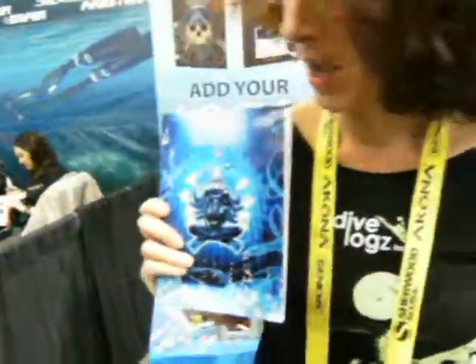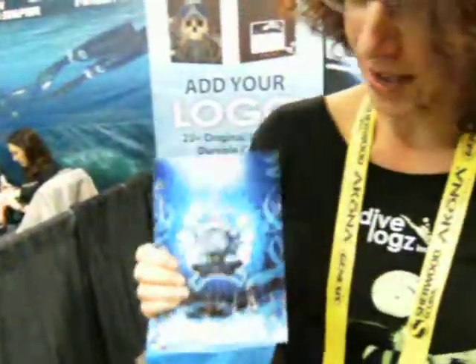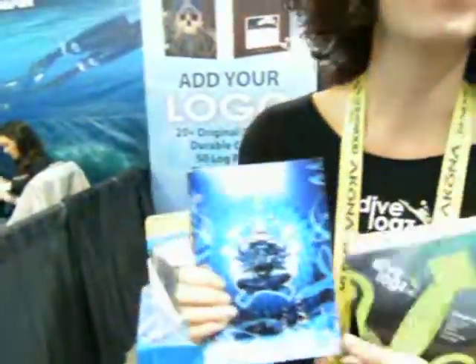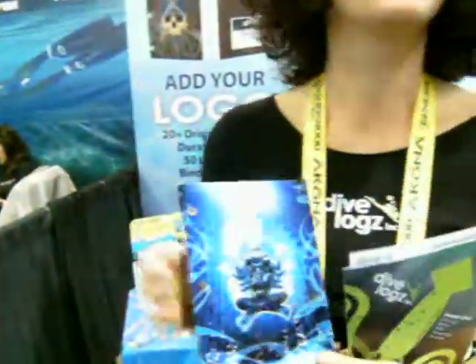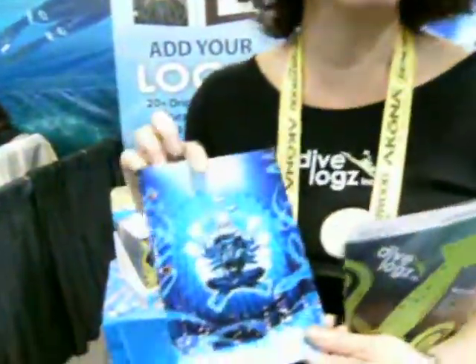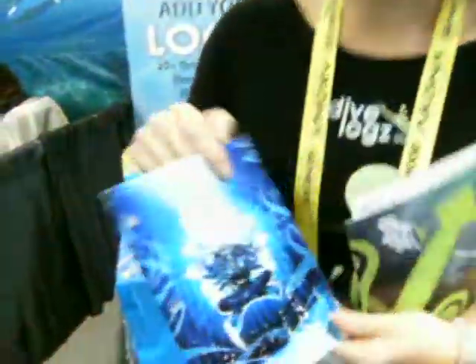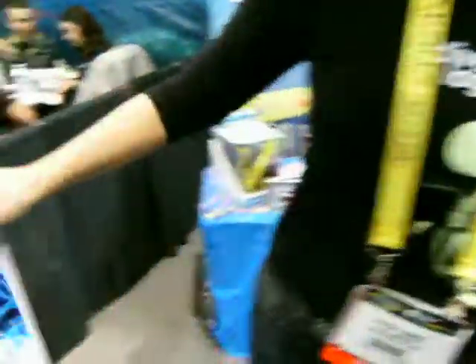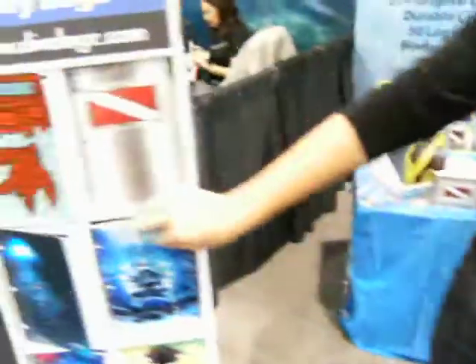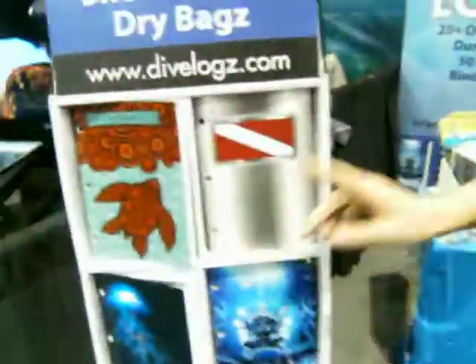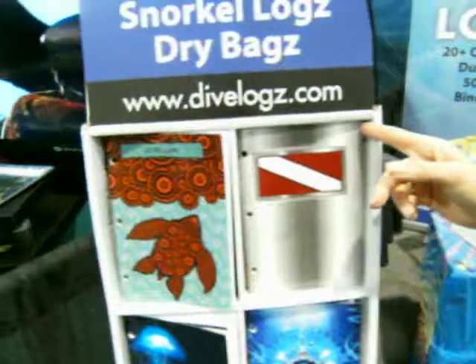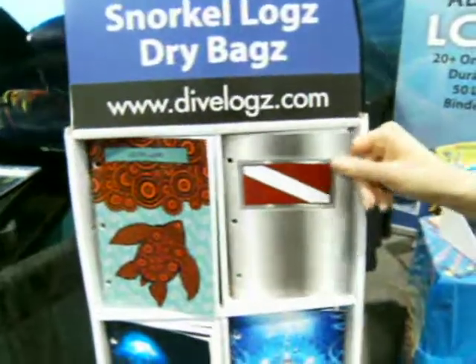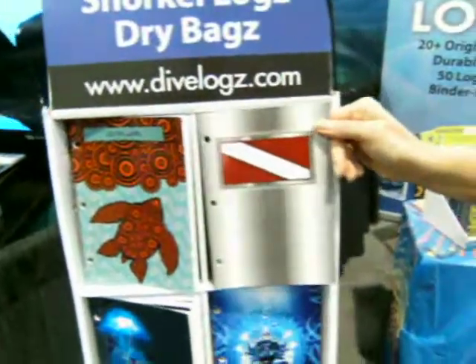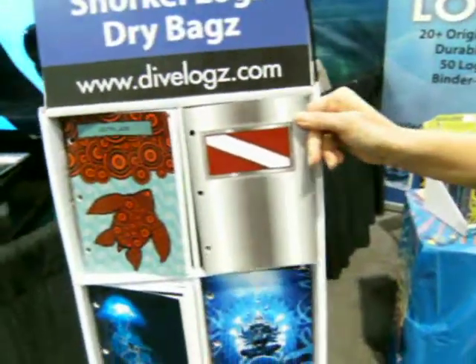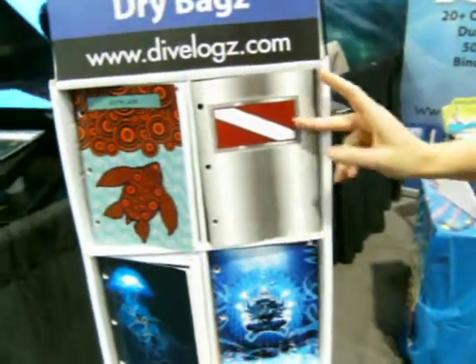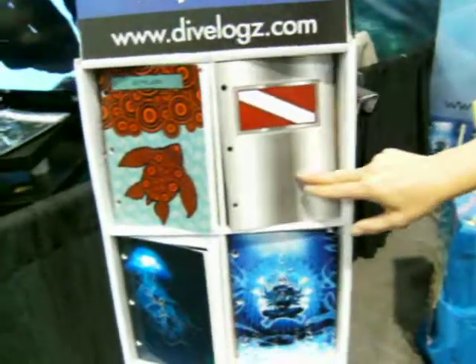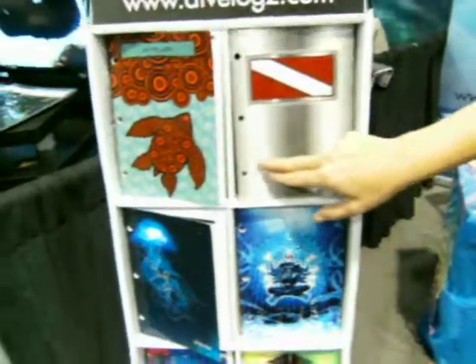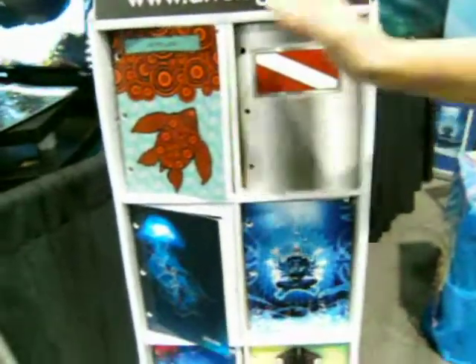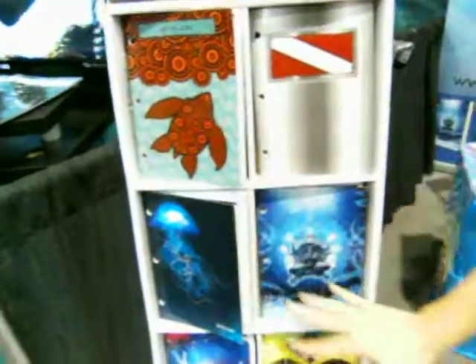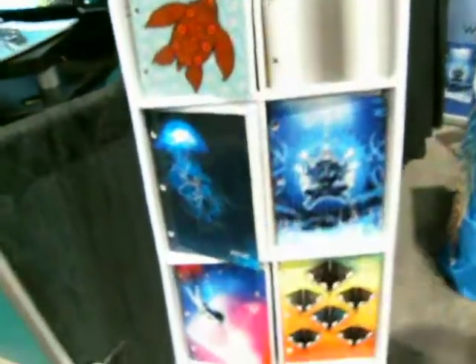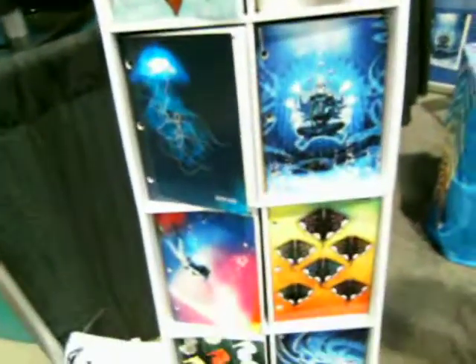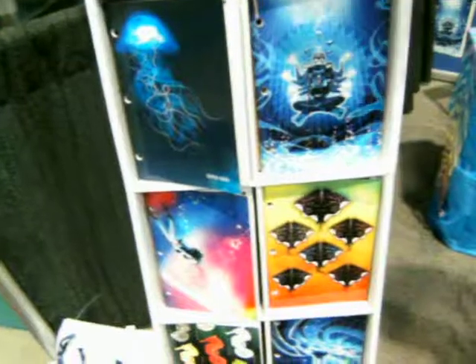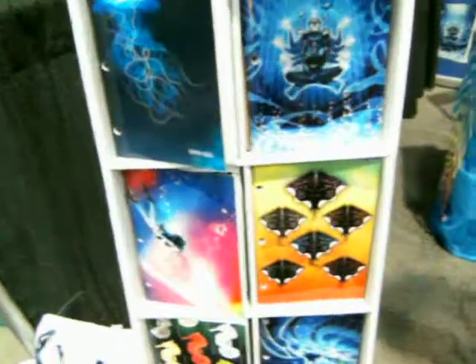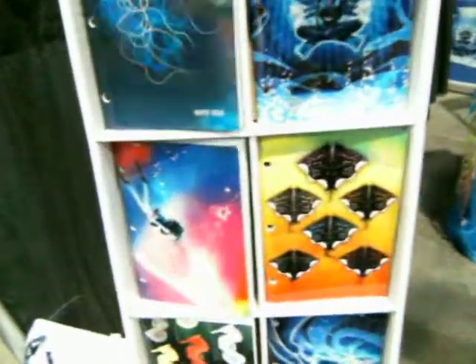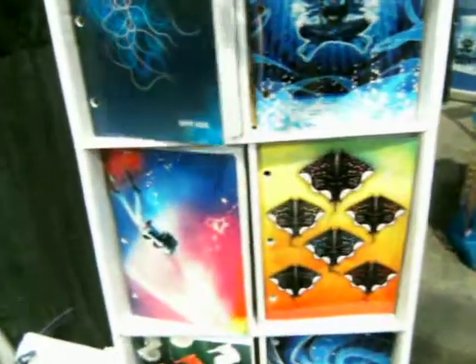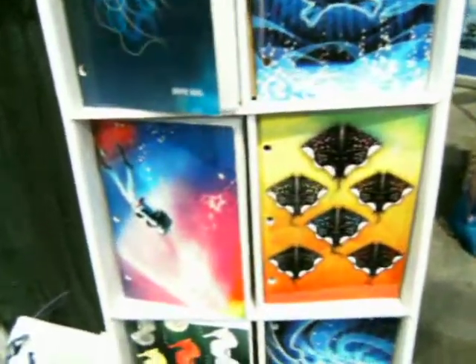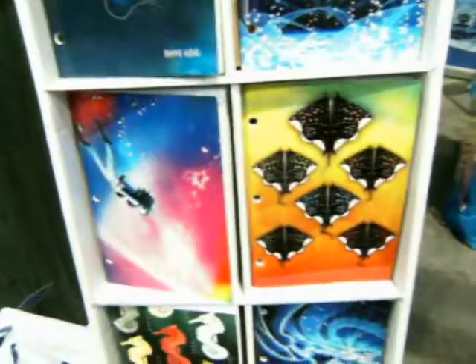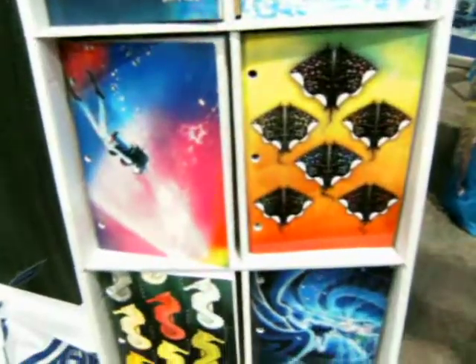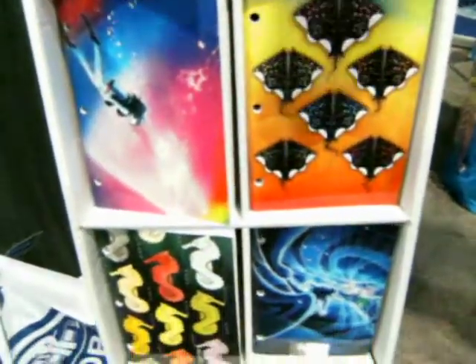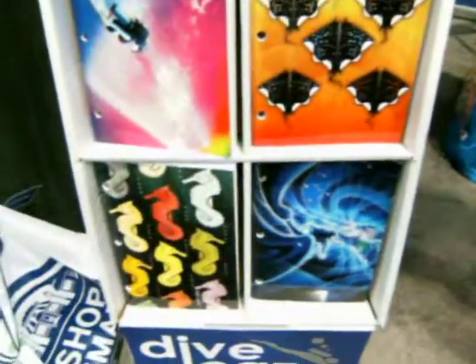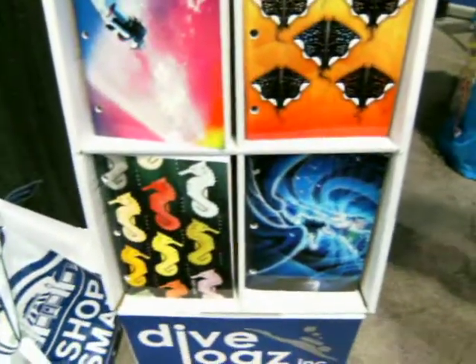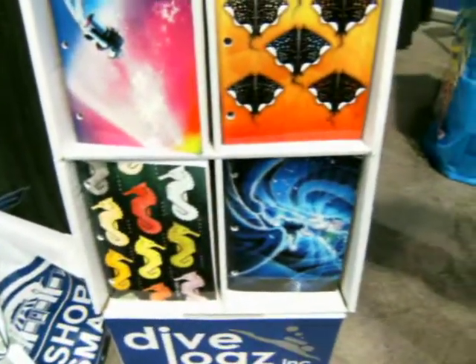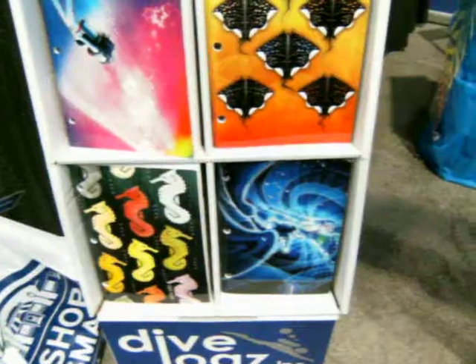That's the Zen Logbook. Of course, we have this one, which is one of our most popular covers. But we've got a little something for everyone — we've got the beautiful Zen things, the art stuff. And seahorses — the seahorses are gorgeous.